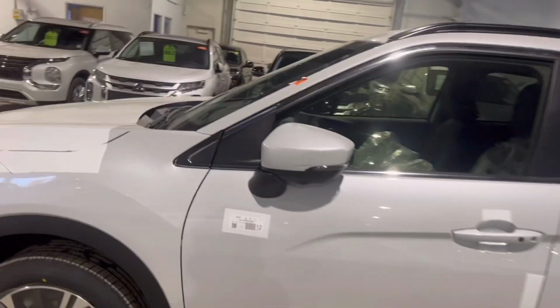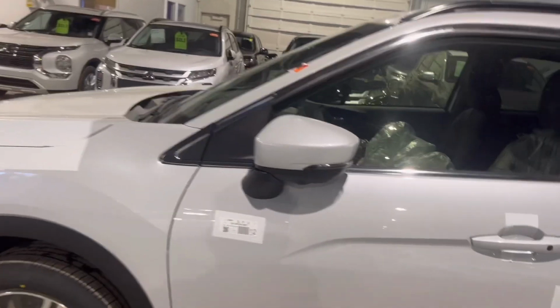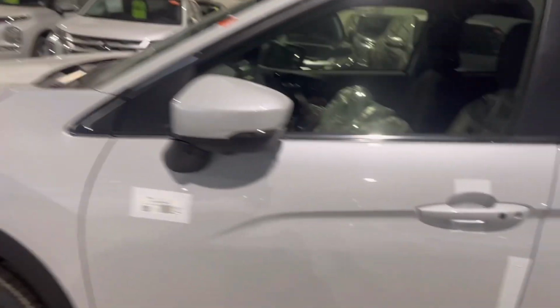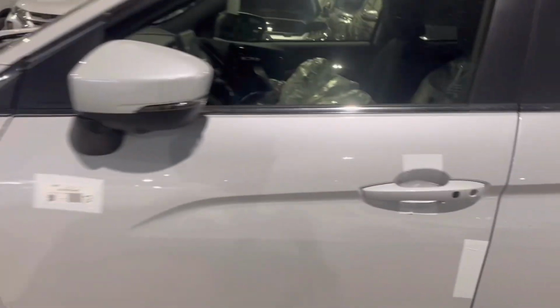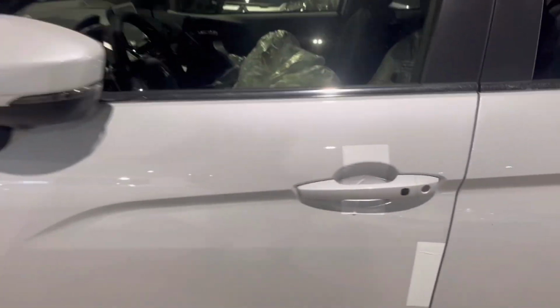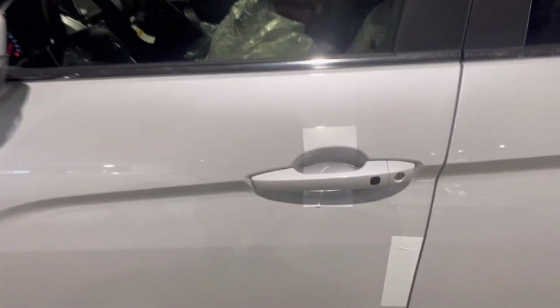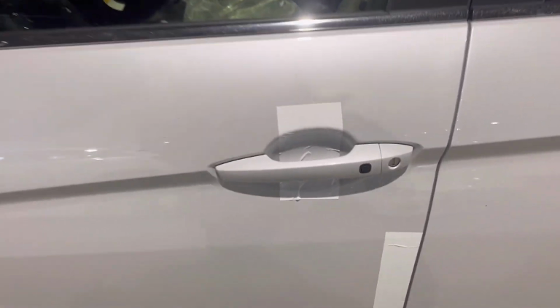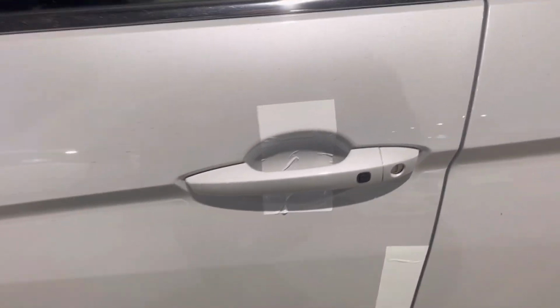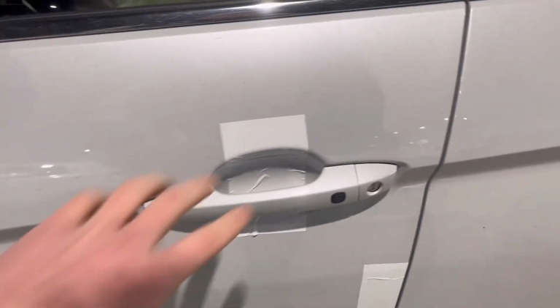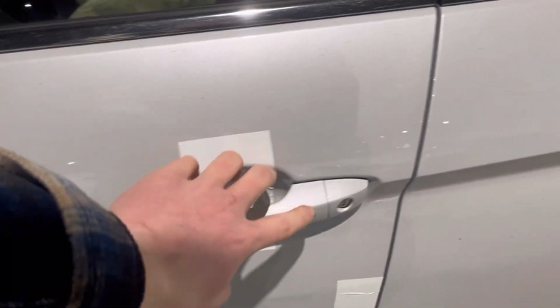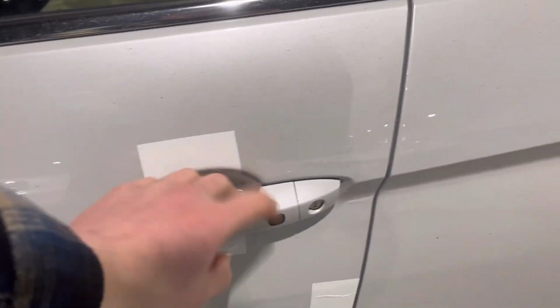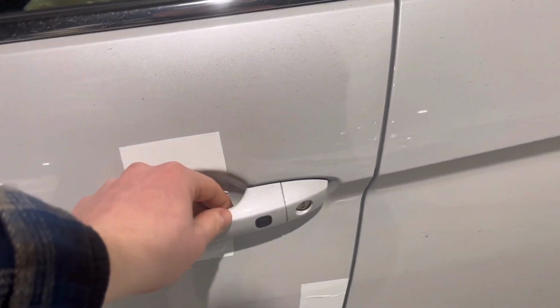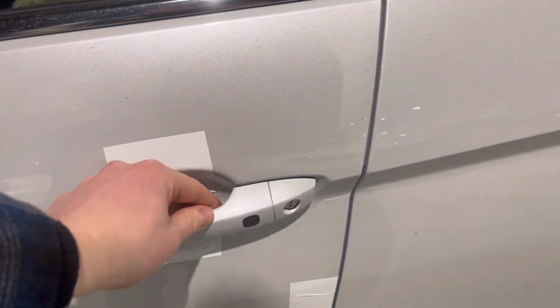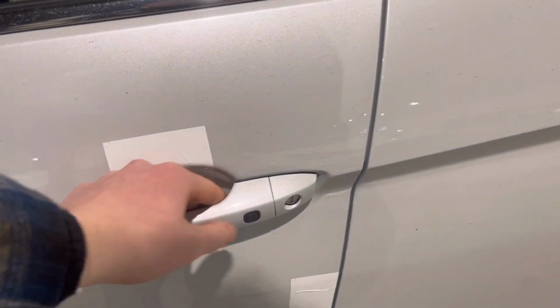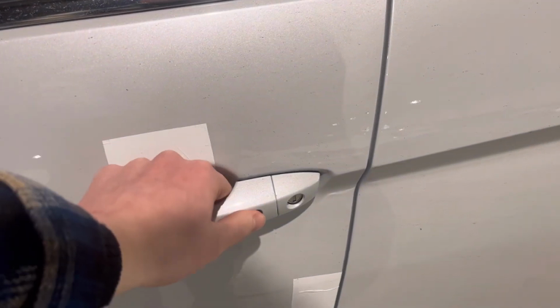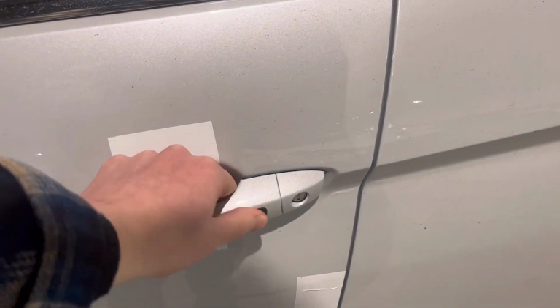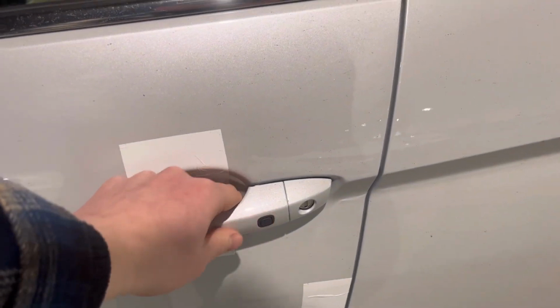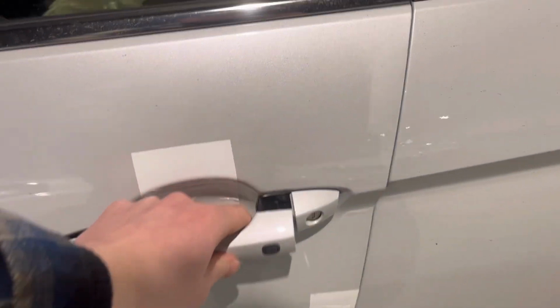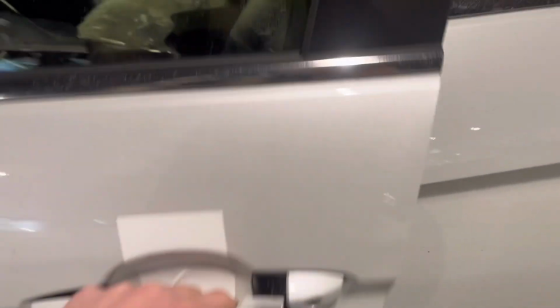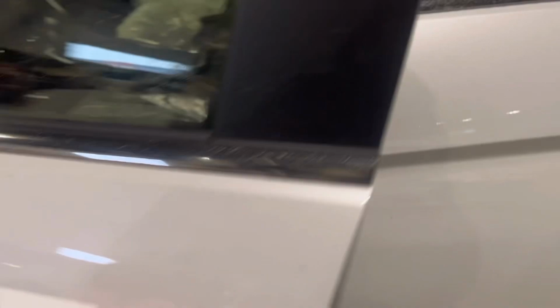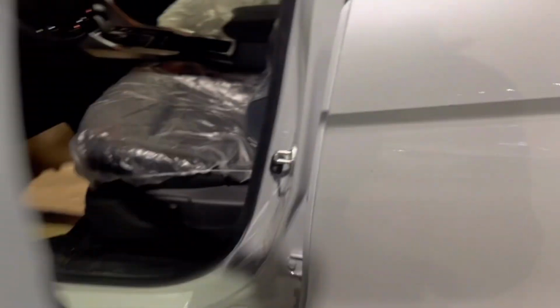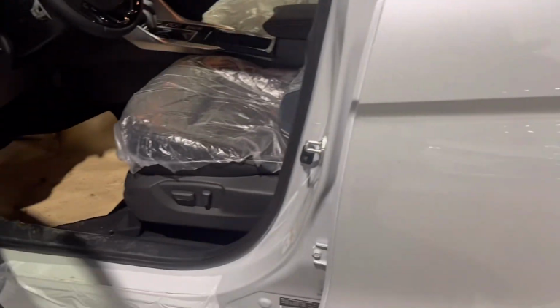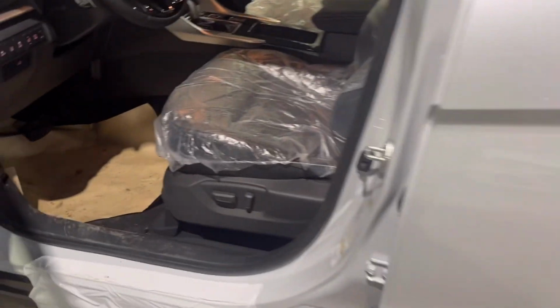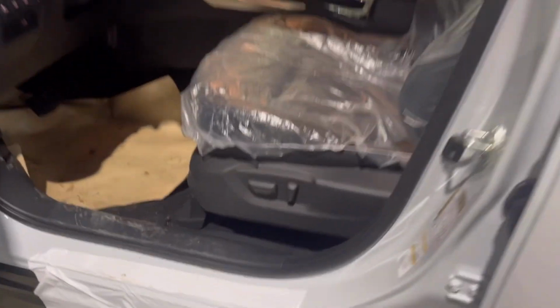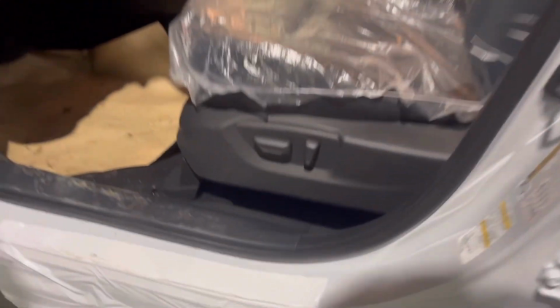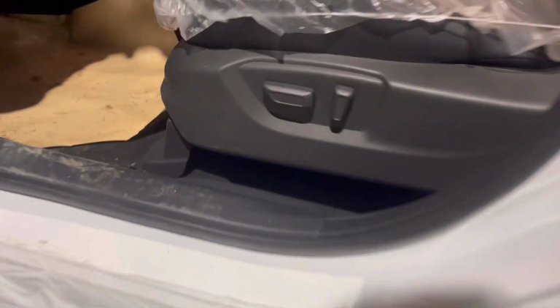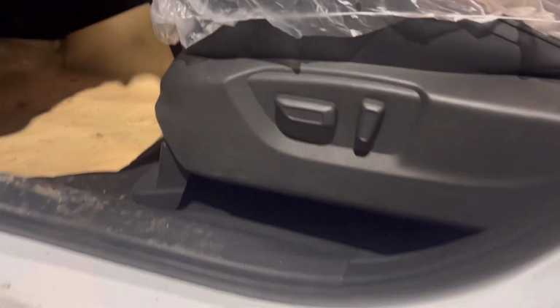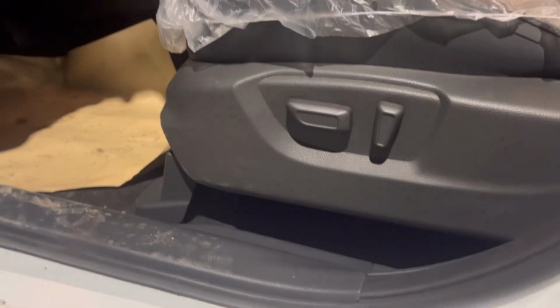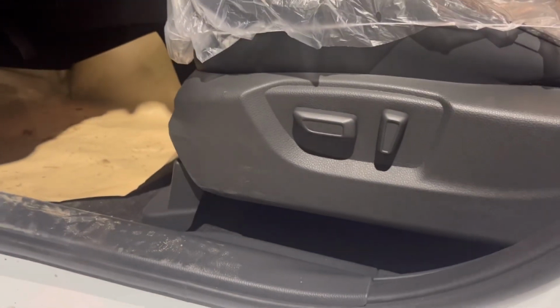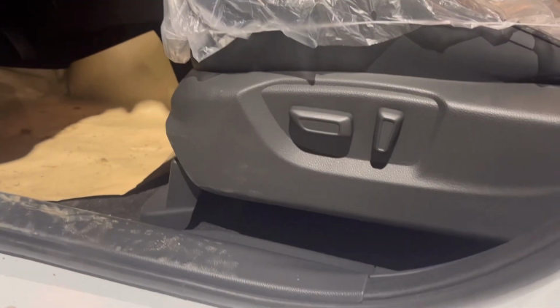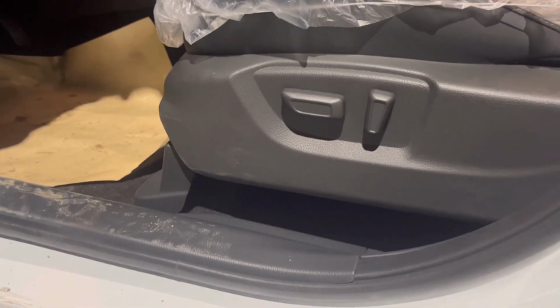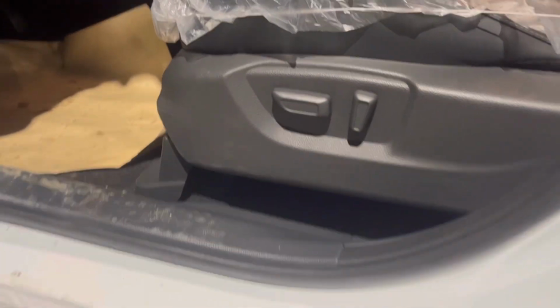First thing you'll notice coming over, you have the hands-free door entry, and then you have your driver's powered seat.